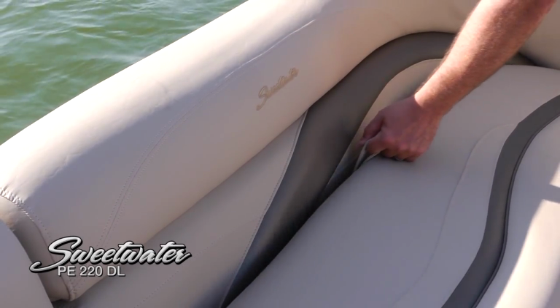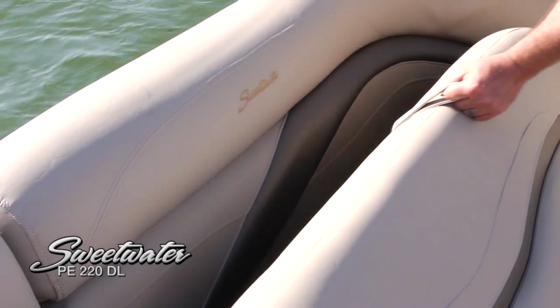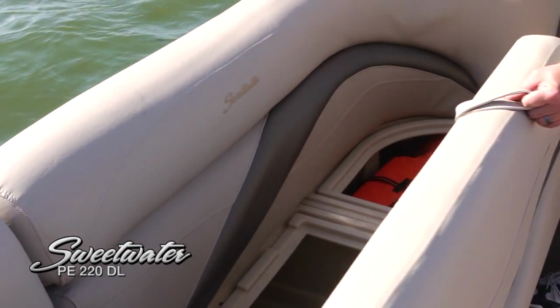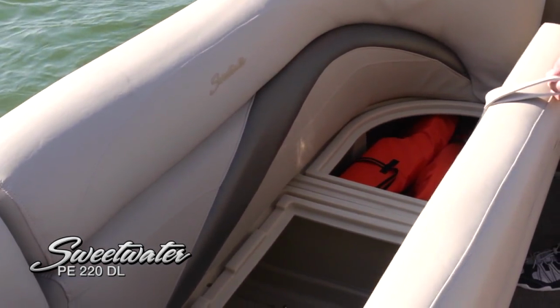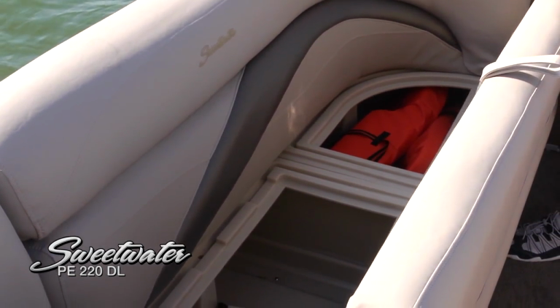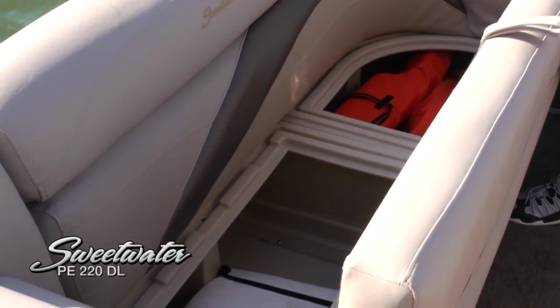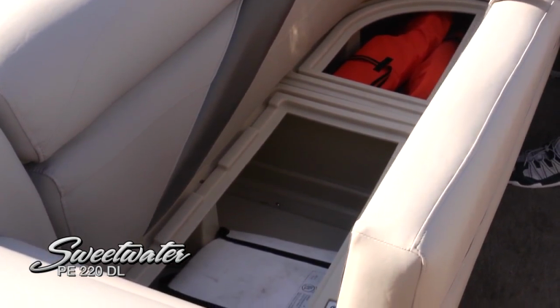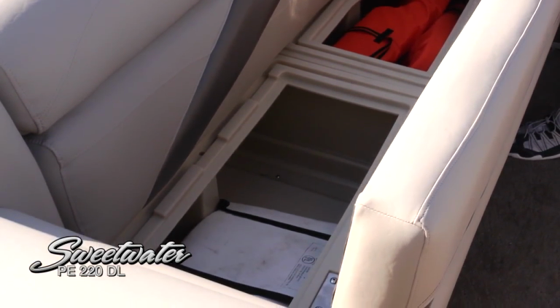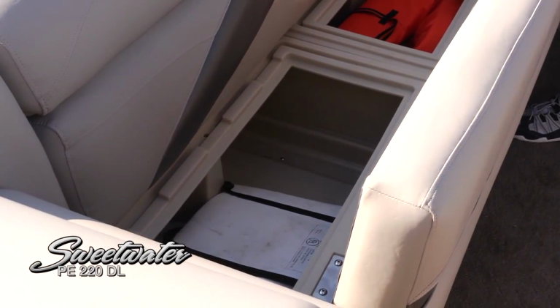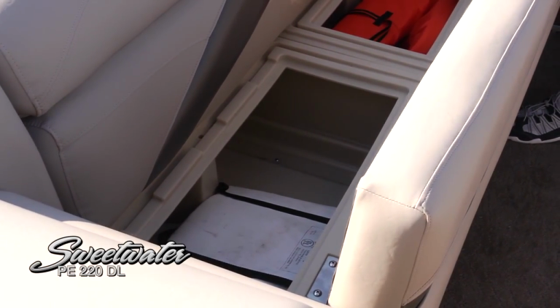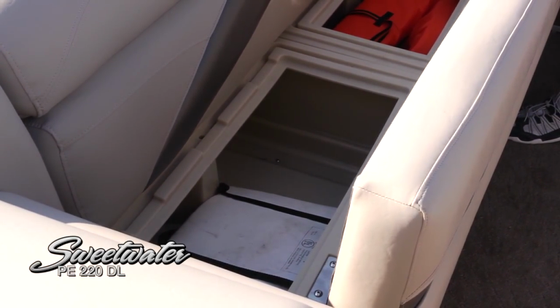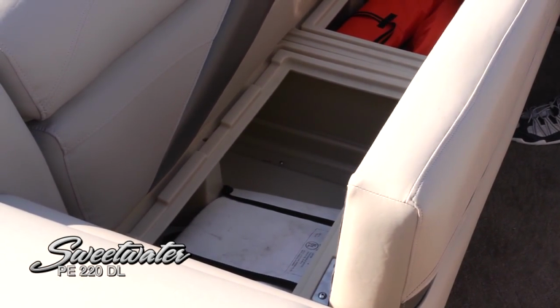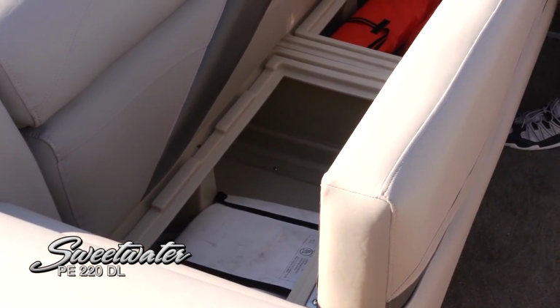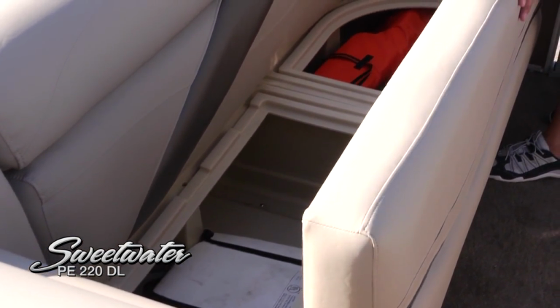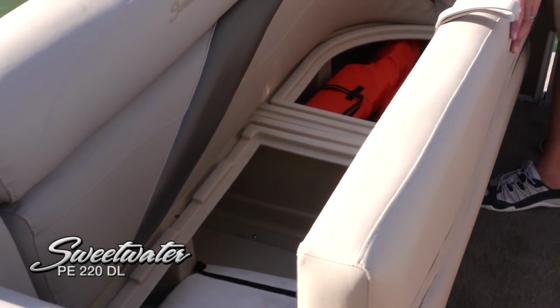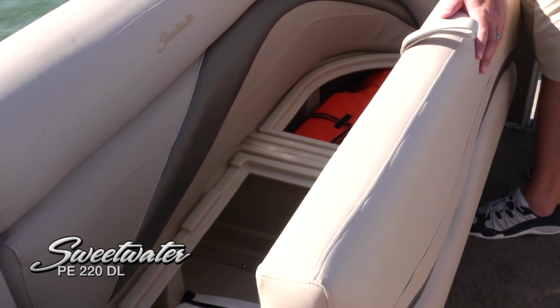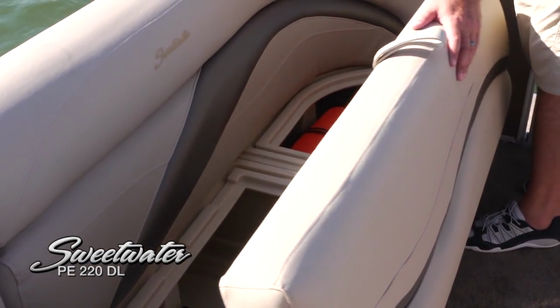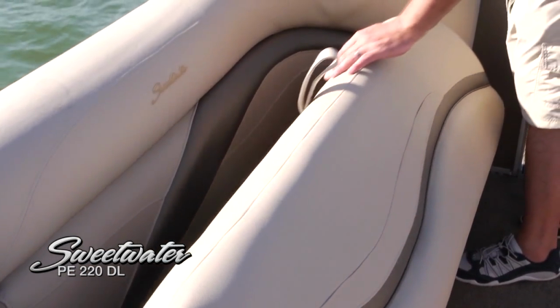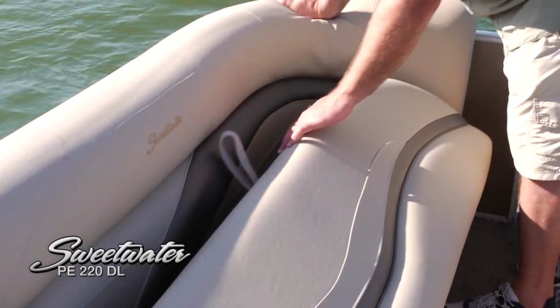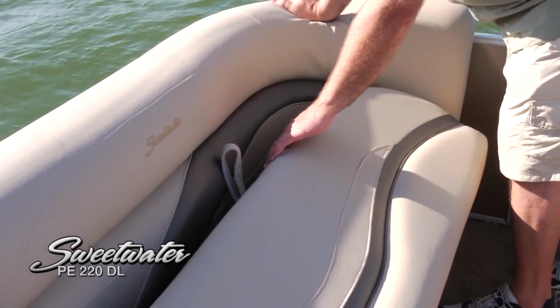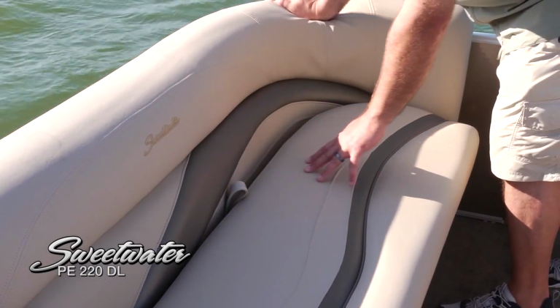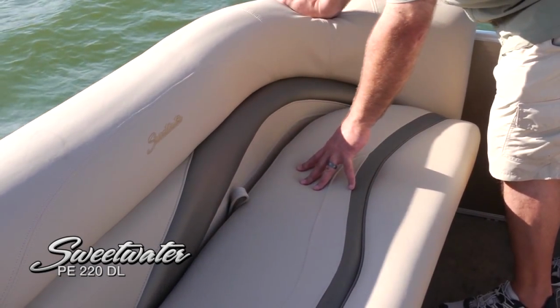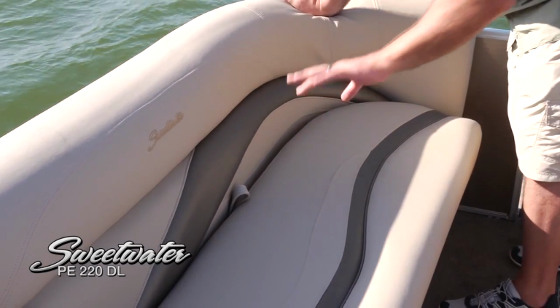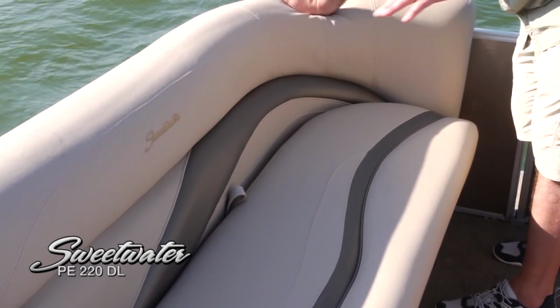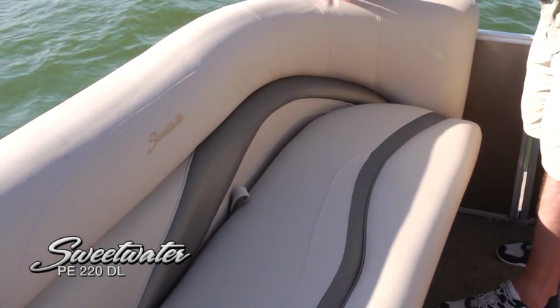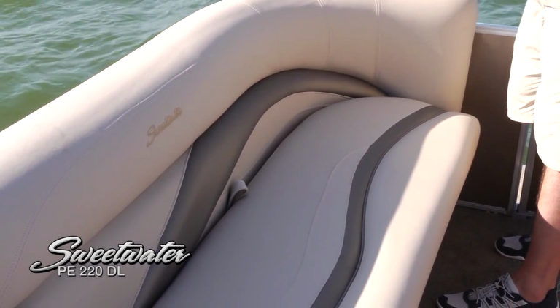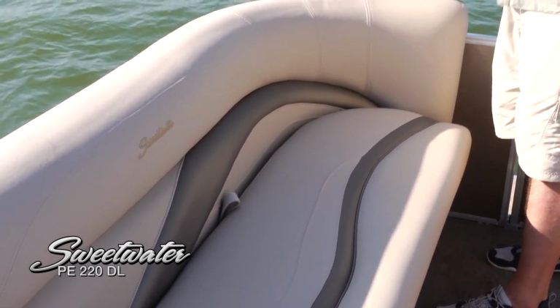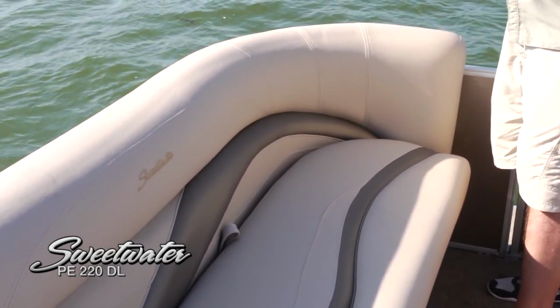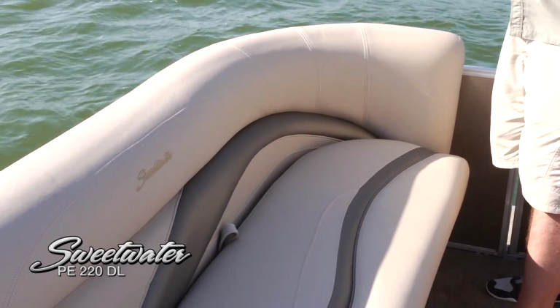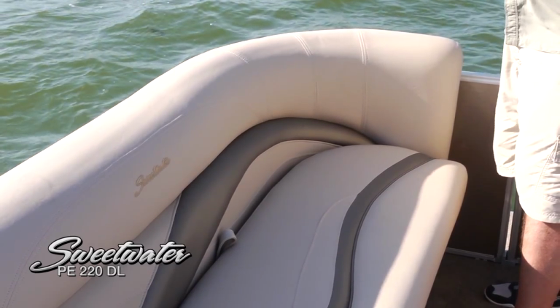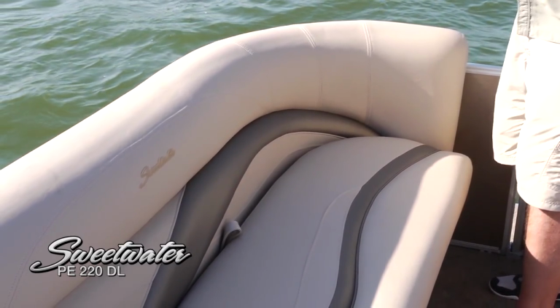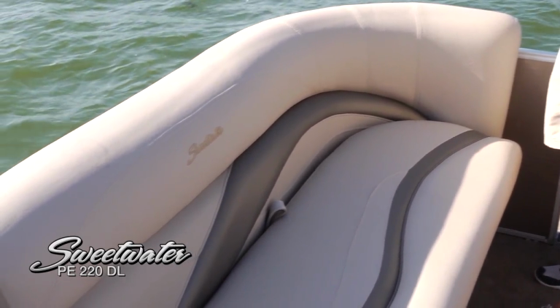There's plenty of storage under both of the lounges up front — port side and starboard side — for life jackets, water sports gear, and everything like that. The backrest angle is very comfortable for facing forward, making it a beautiful, beautiful riding boat.